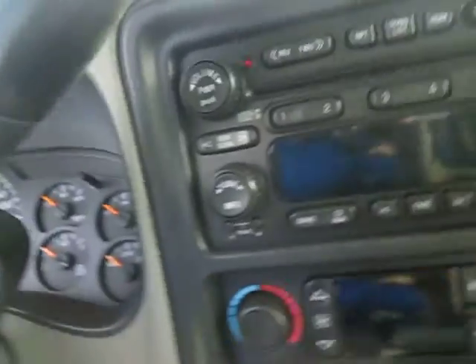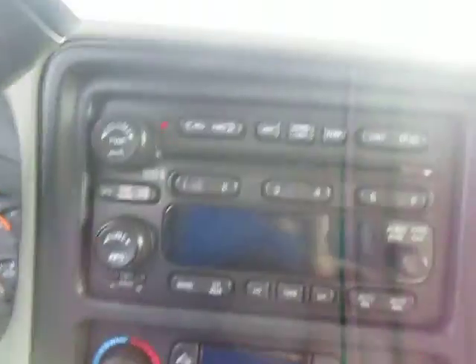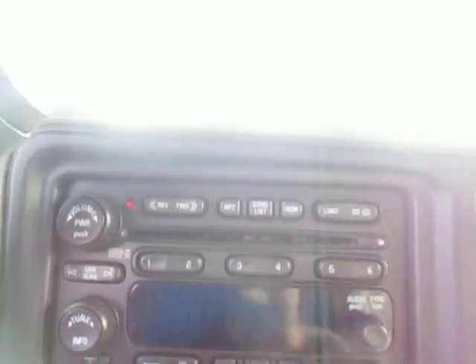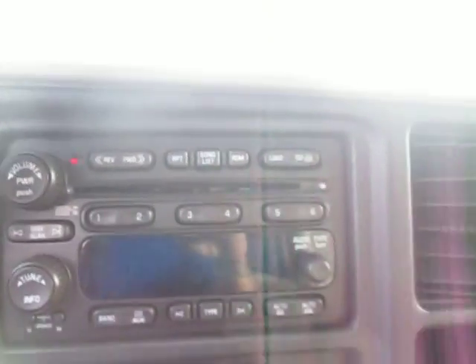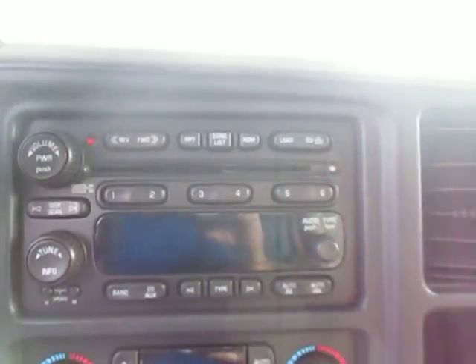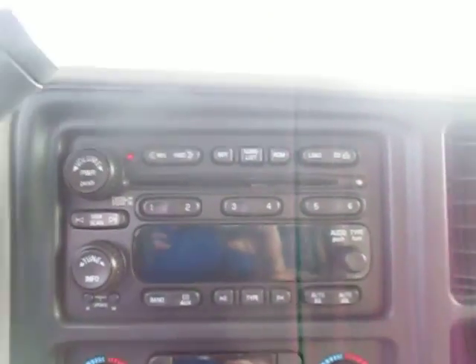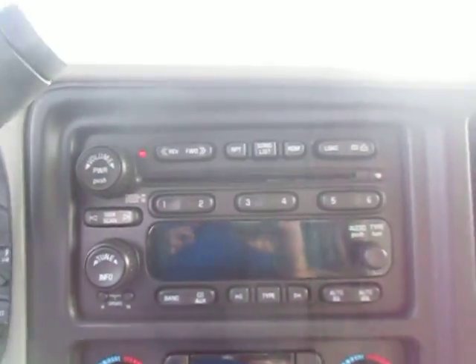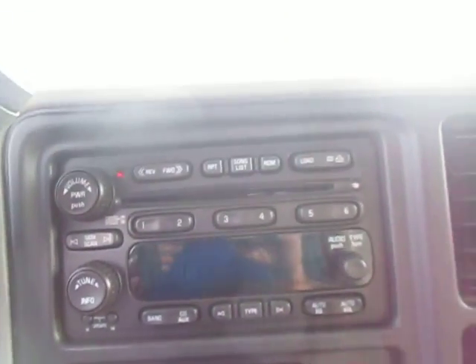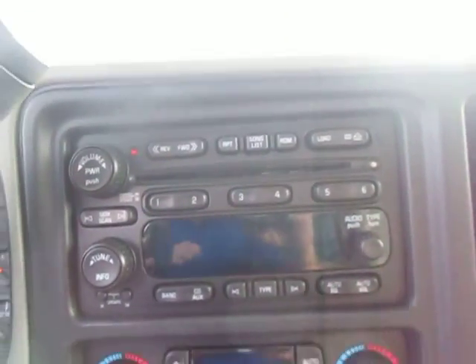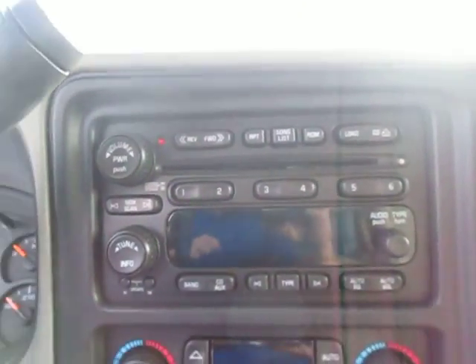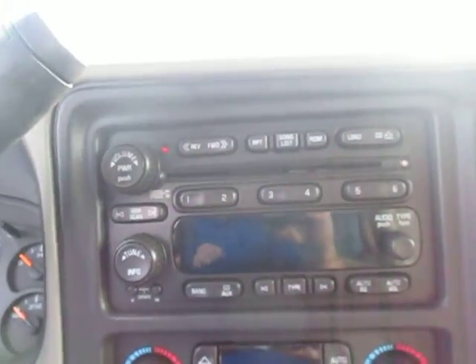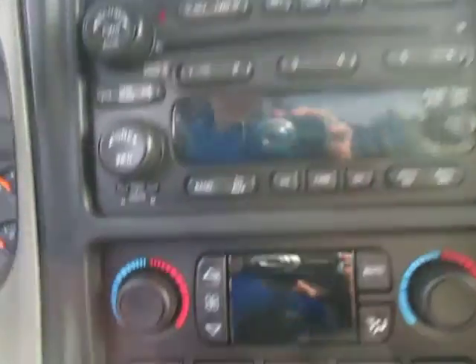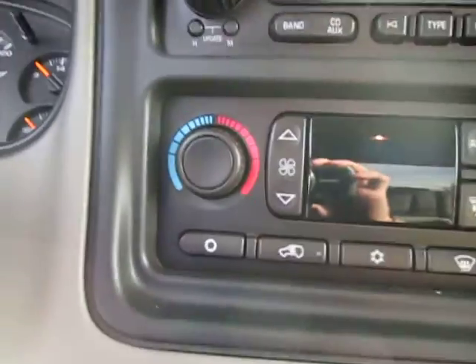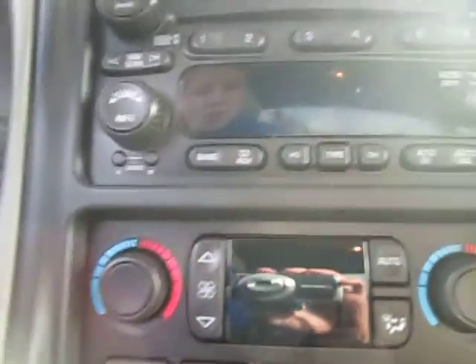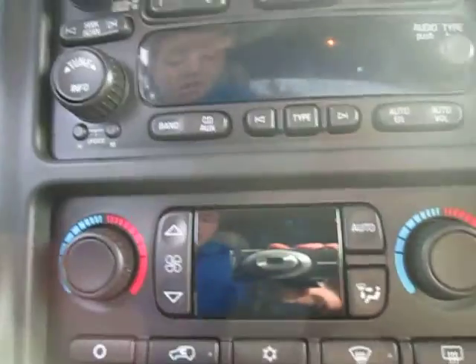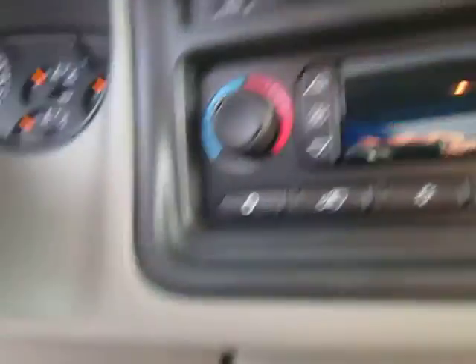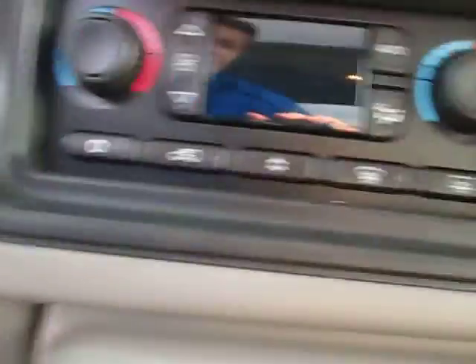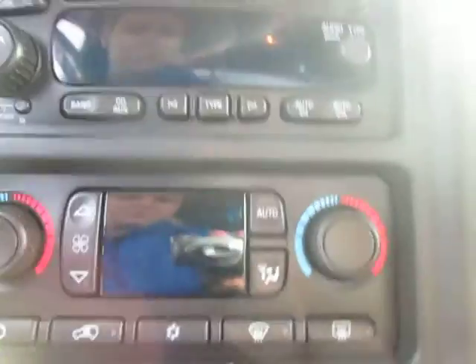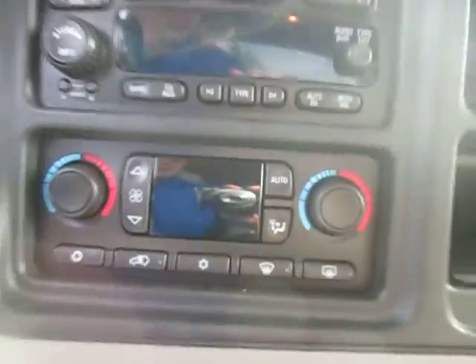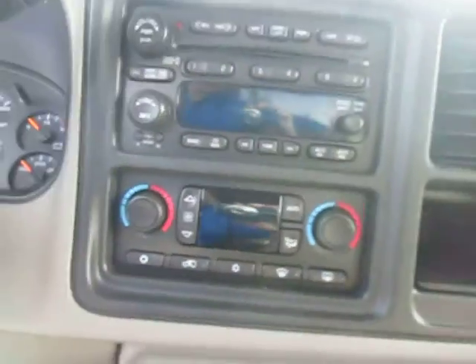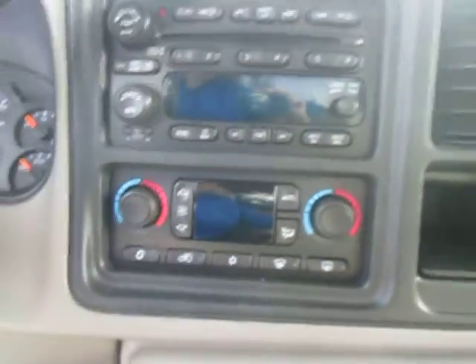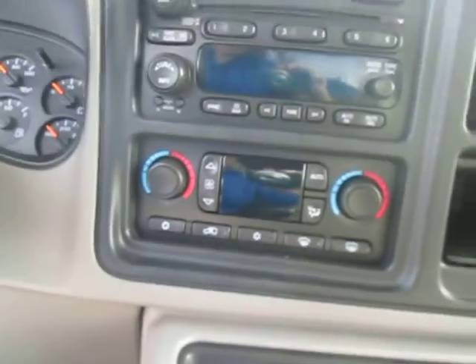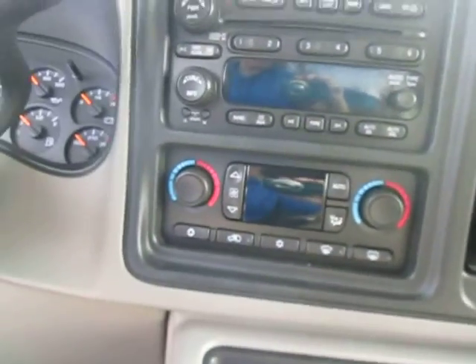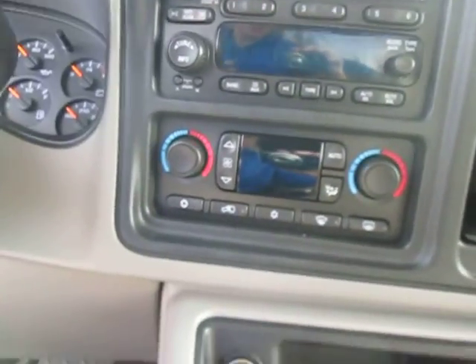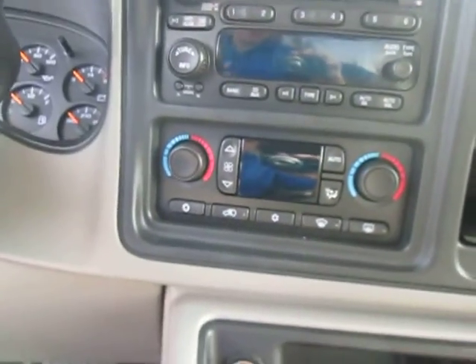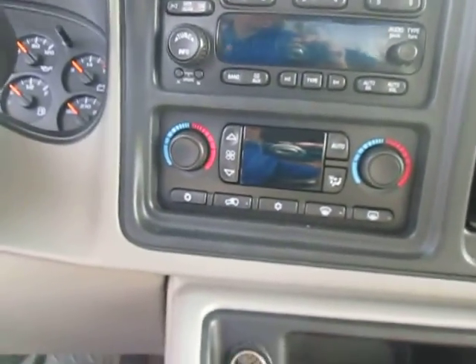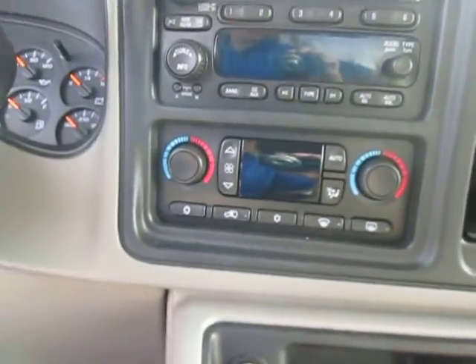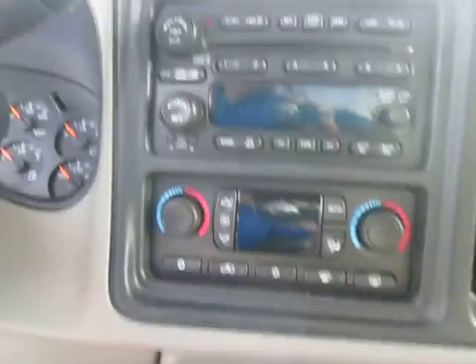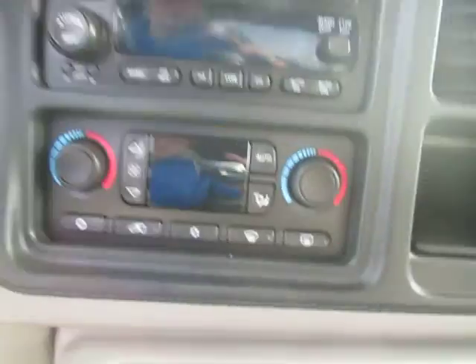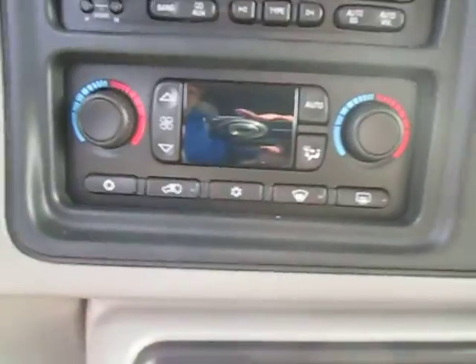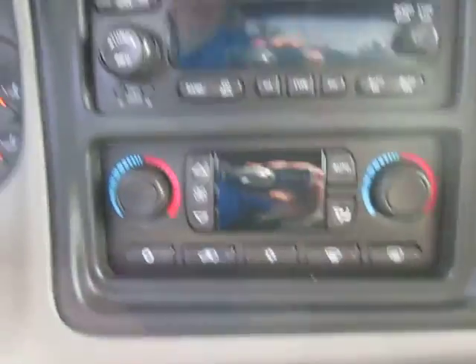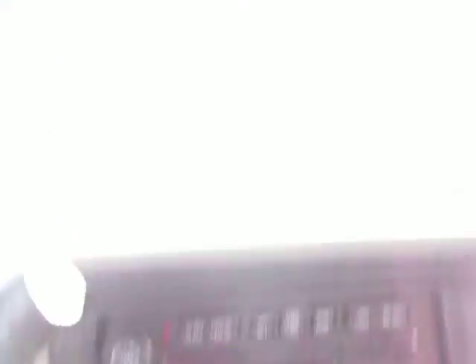AM FM radio with CD and auxiliary, which is really nice. We've got a great AC system in here as well as the heating system, which is great especially for those cold winter days that are coming up.